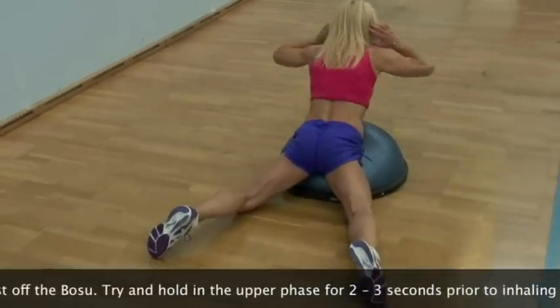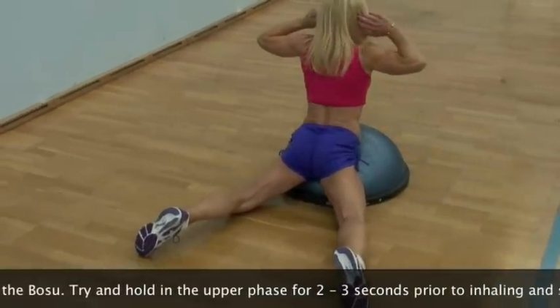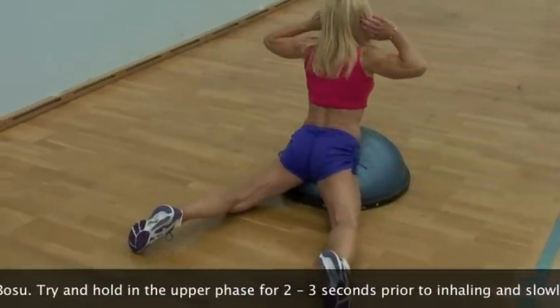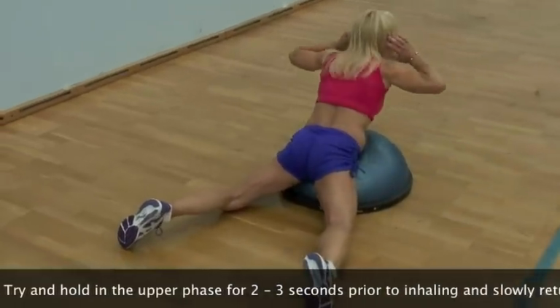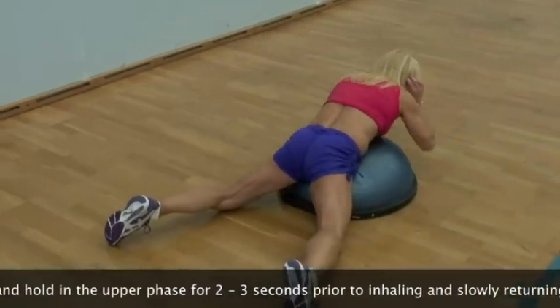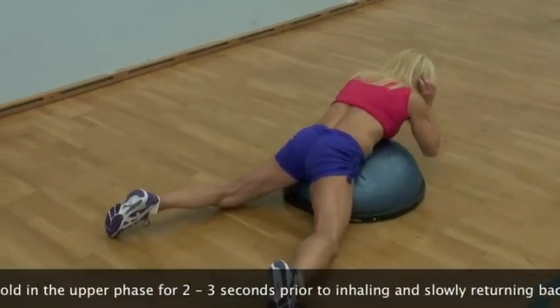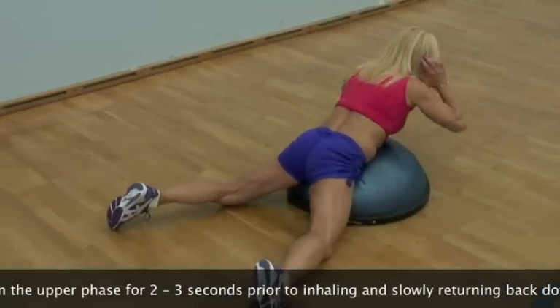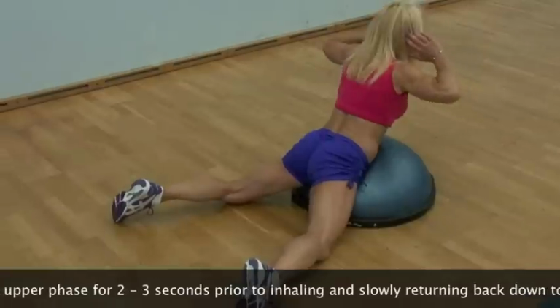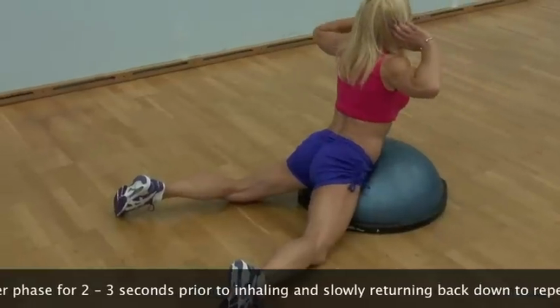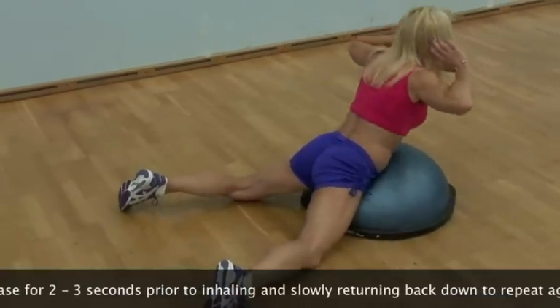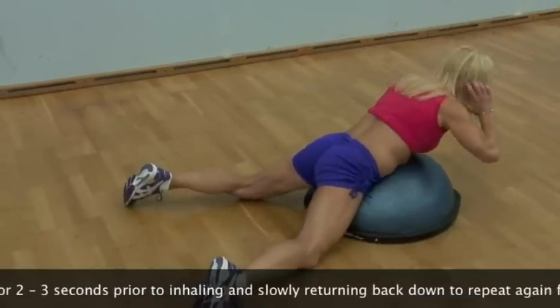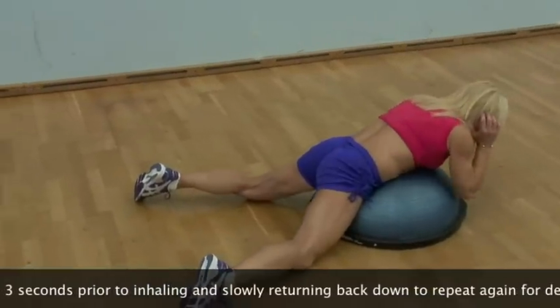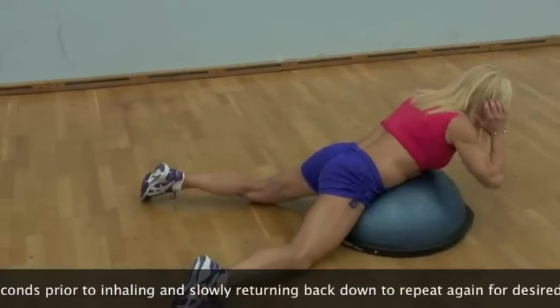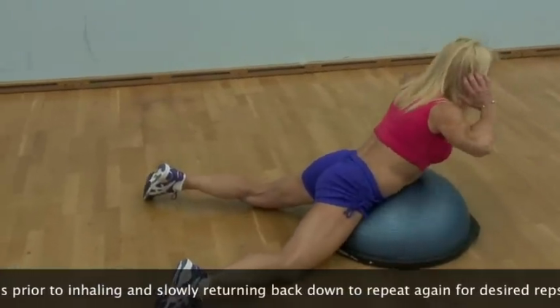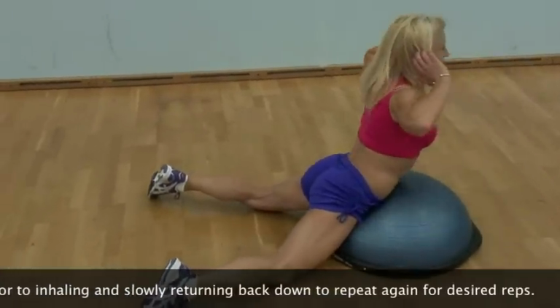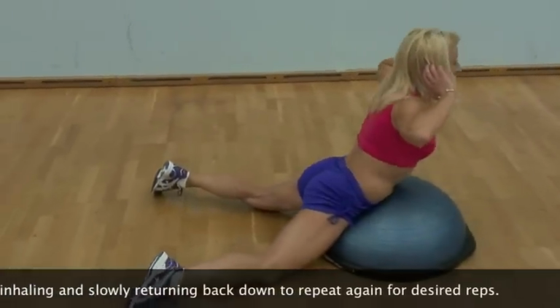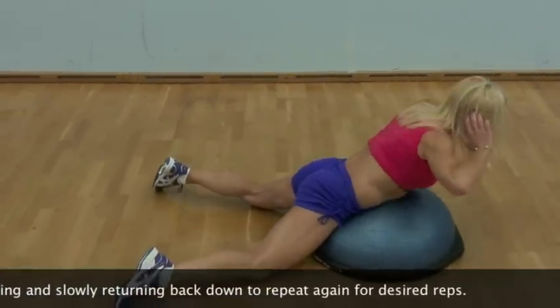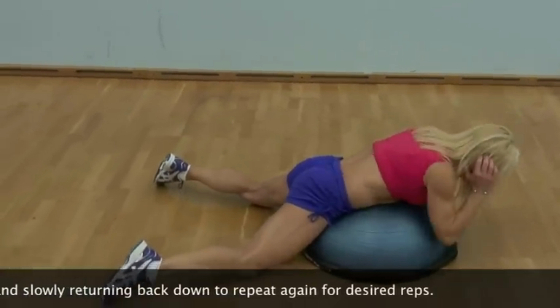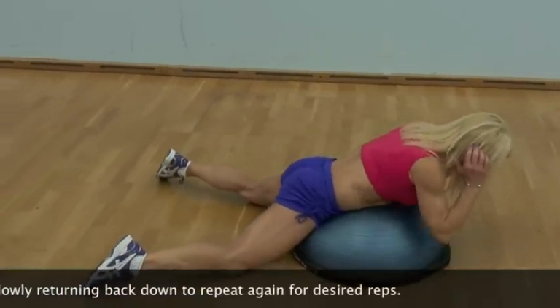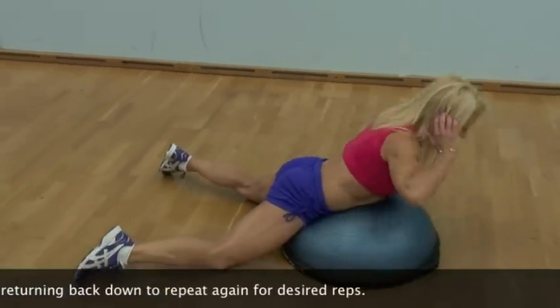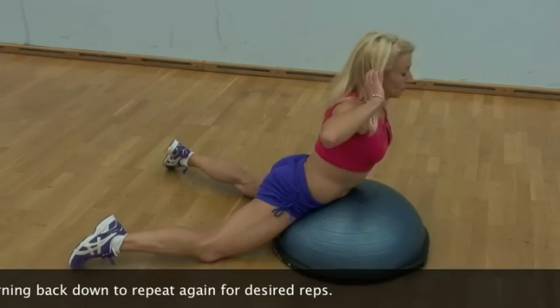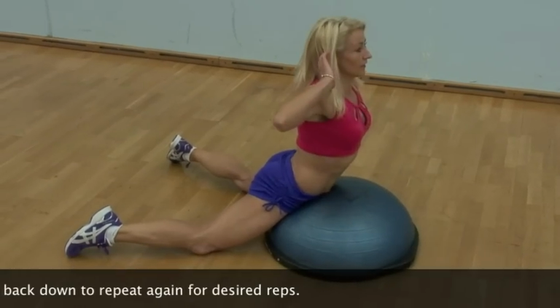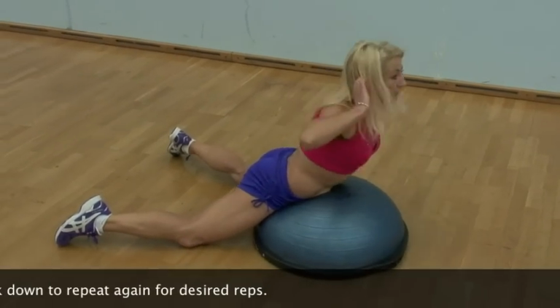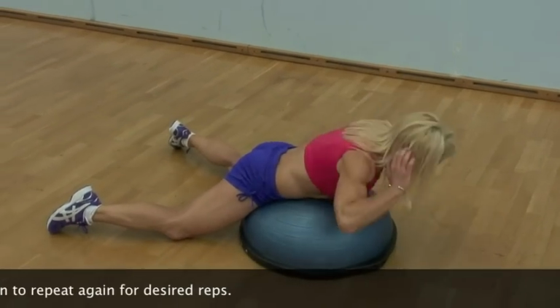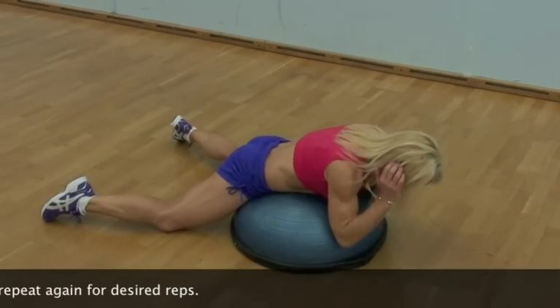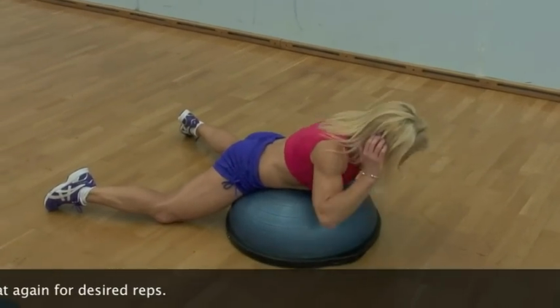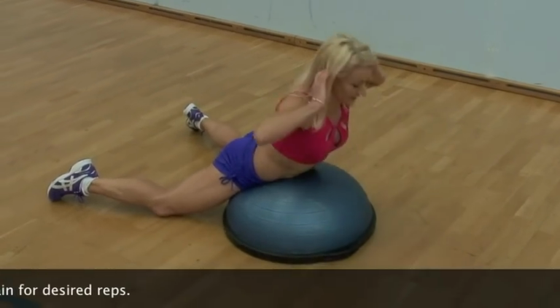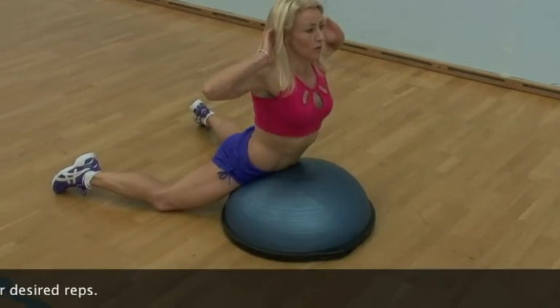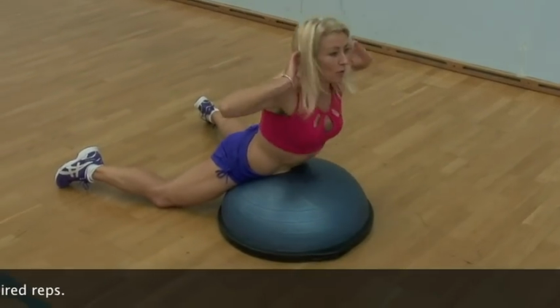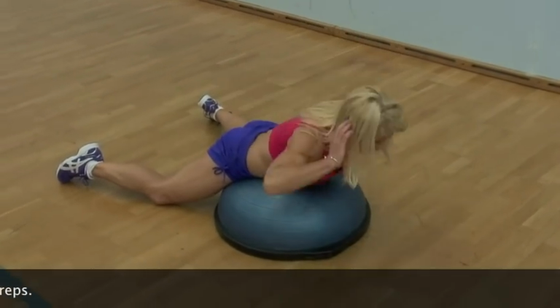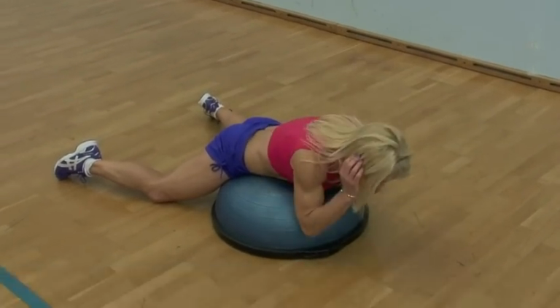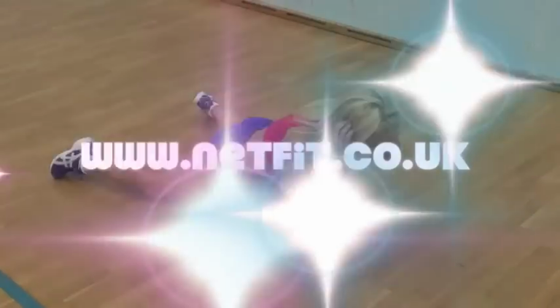Always keep your neck in line with your spine and with all exercises stop if you feel any pain. The exercise can be made harder by extending your arms out to the front or by holding a suitable weight across your chest.